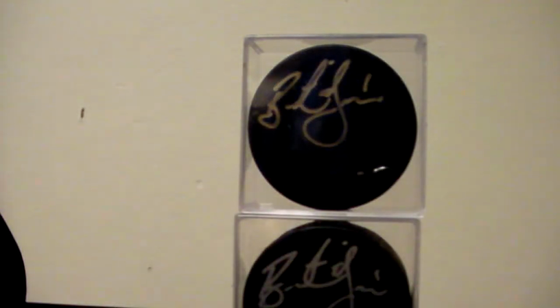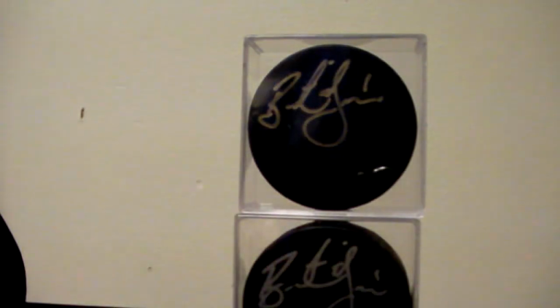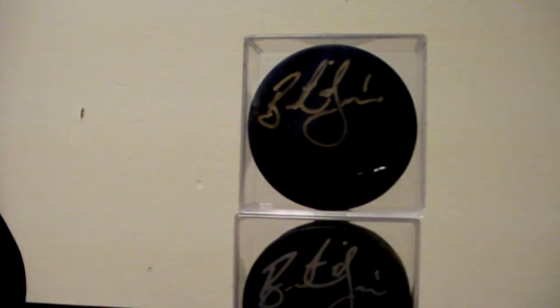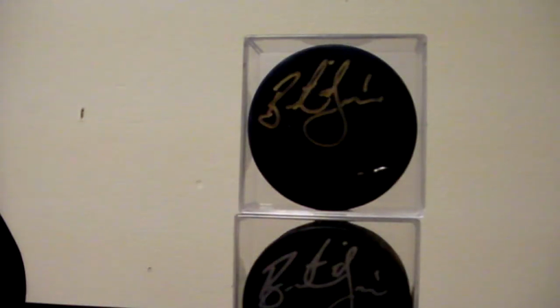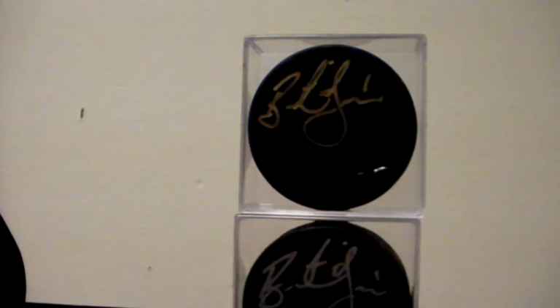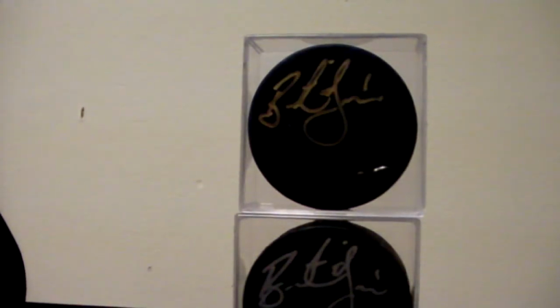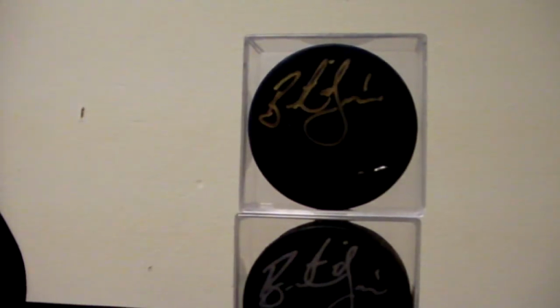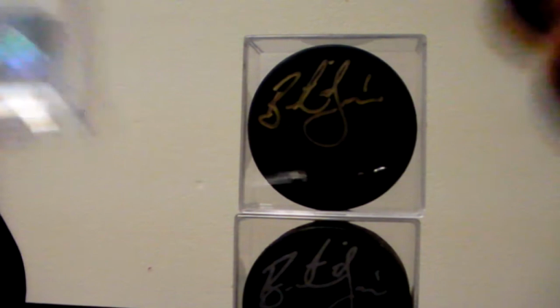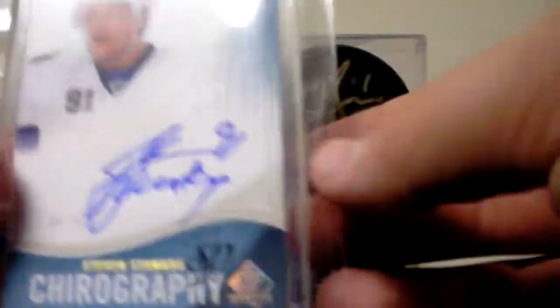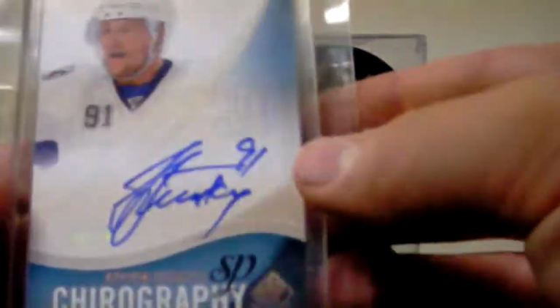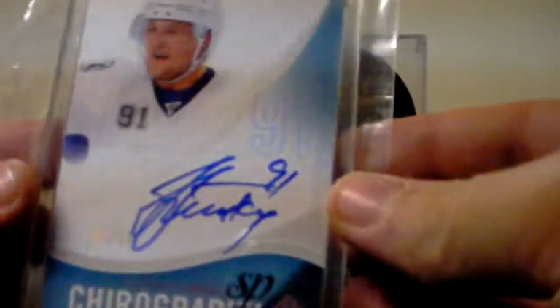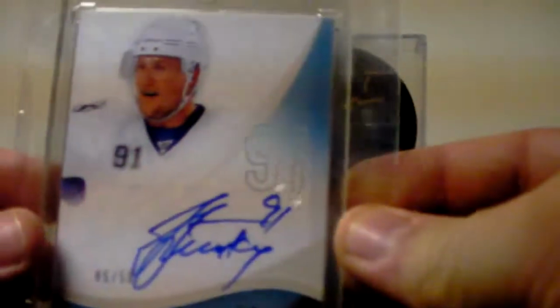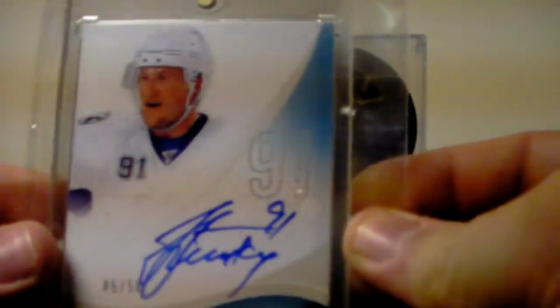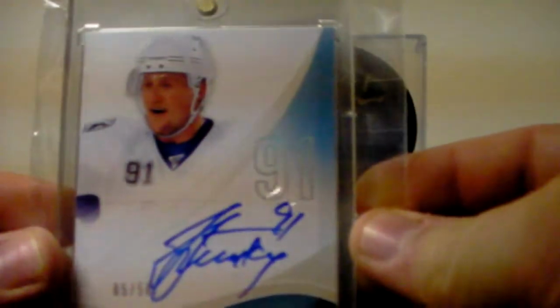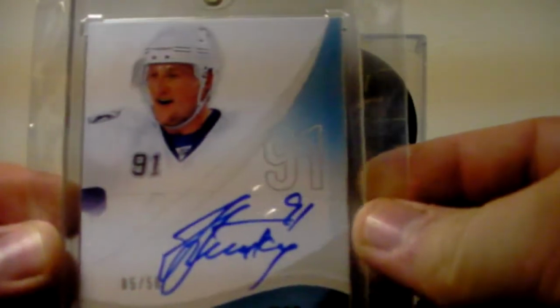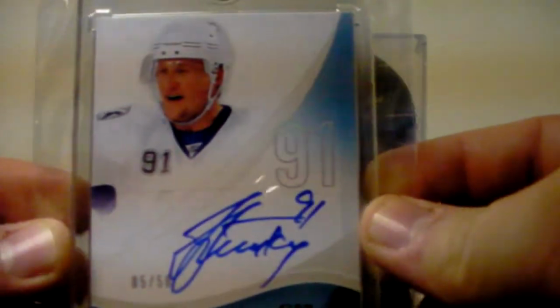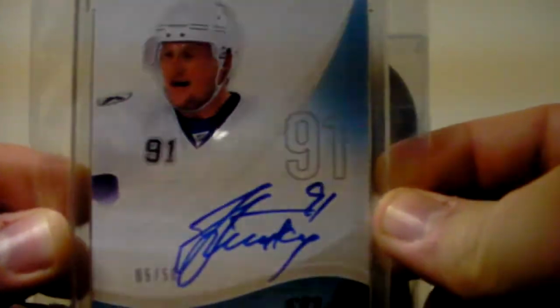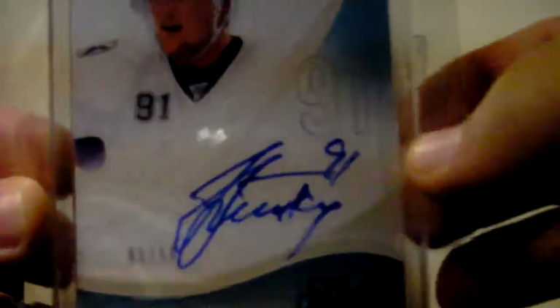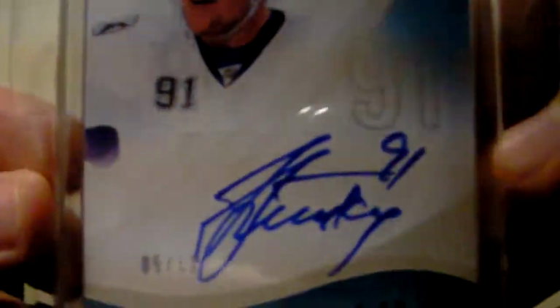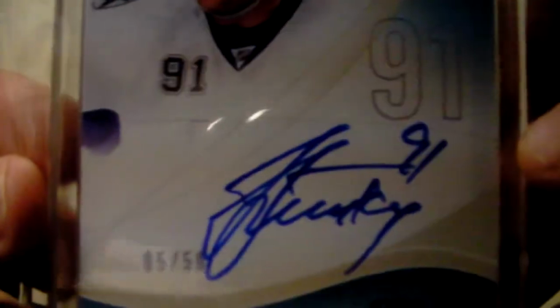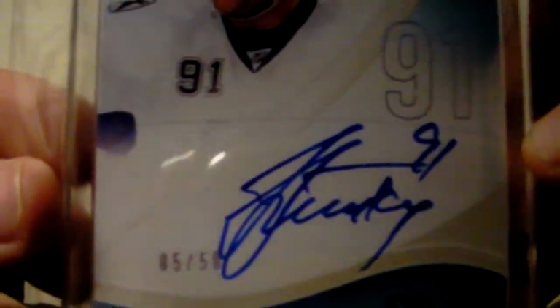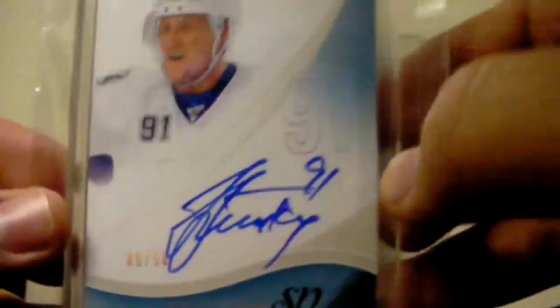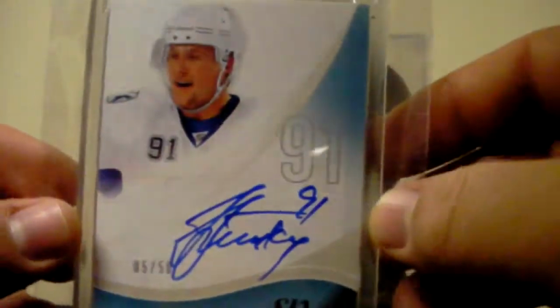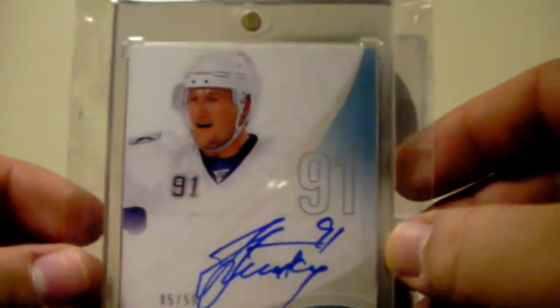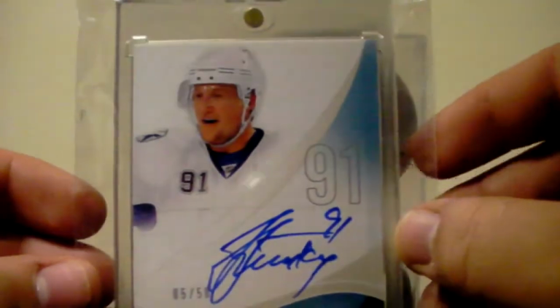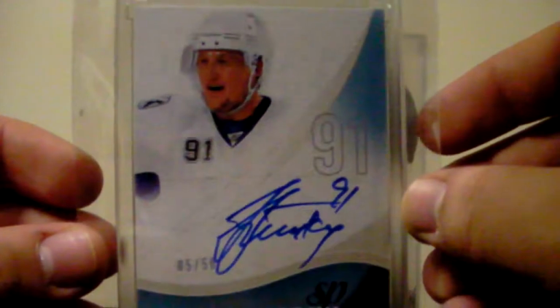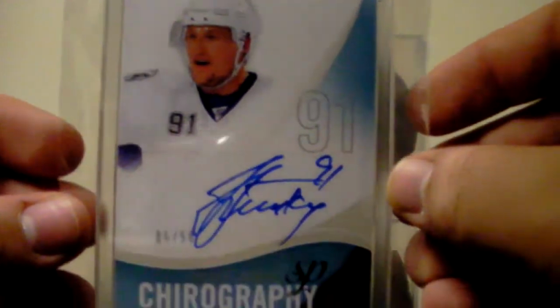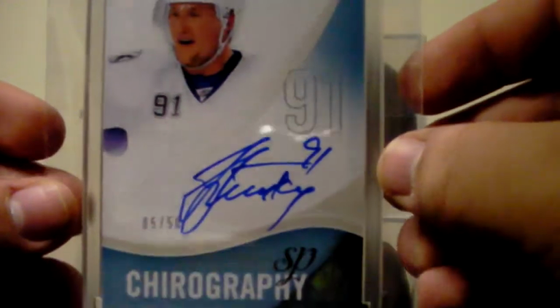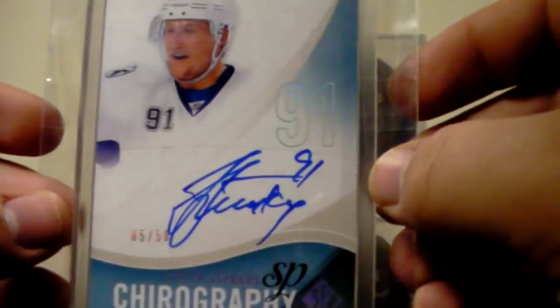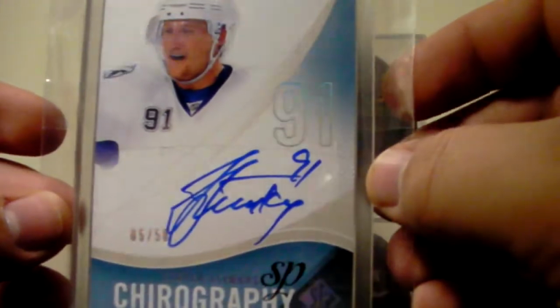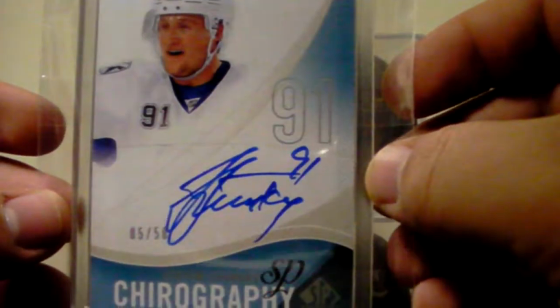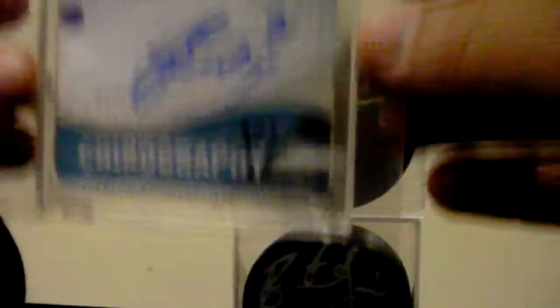Next, a Steven Stamkos SP Chirography, numbered 5 of 50 — a Stamkos auto. Really nice.